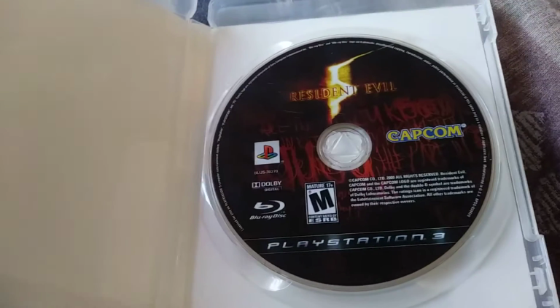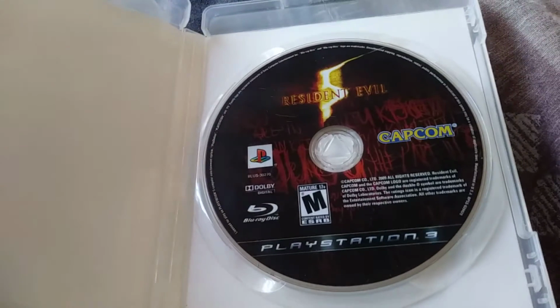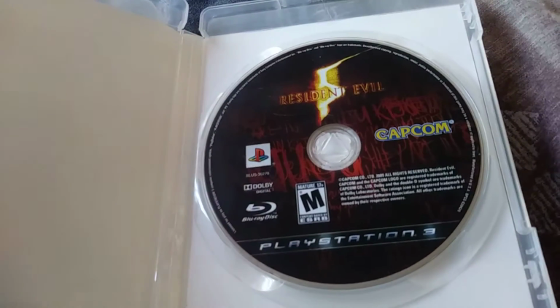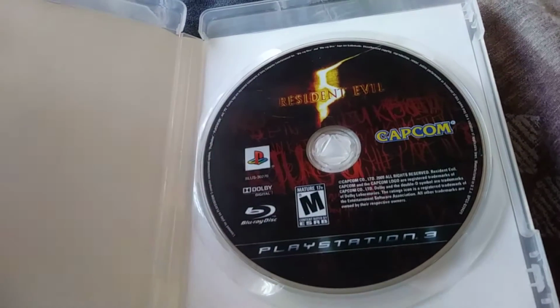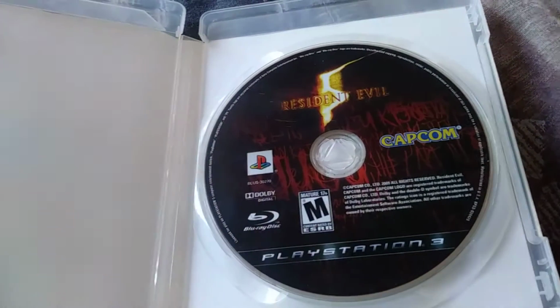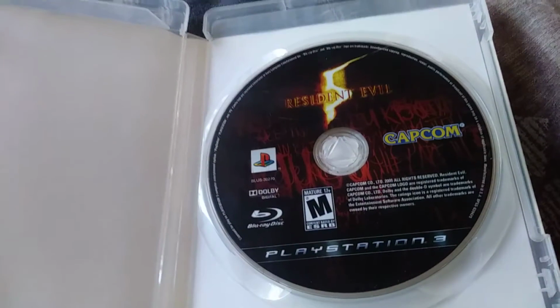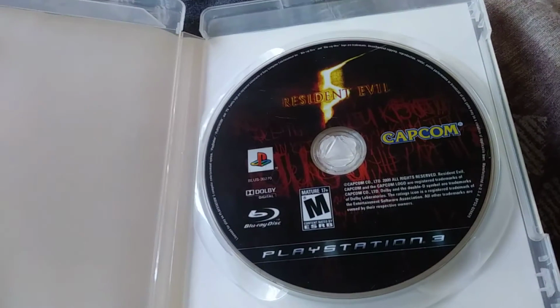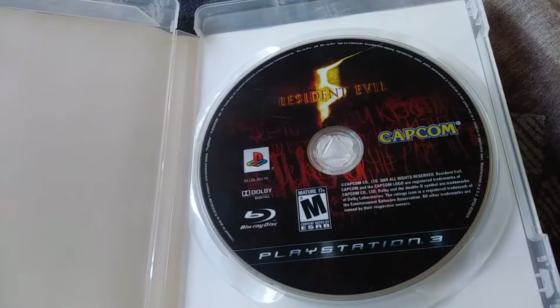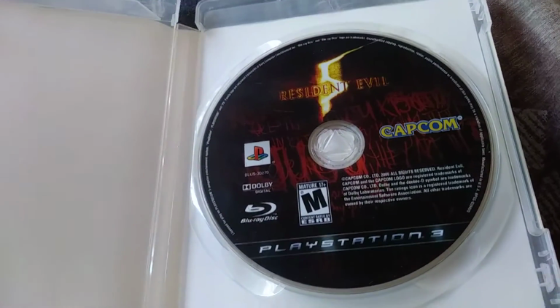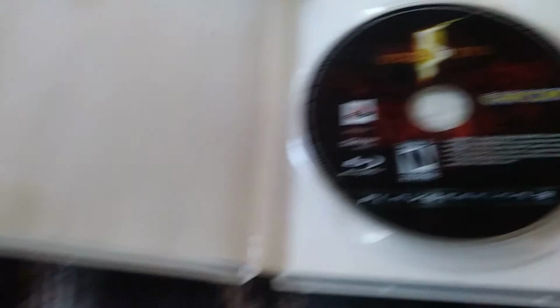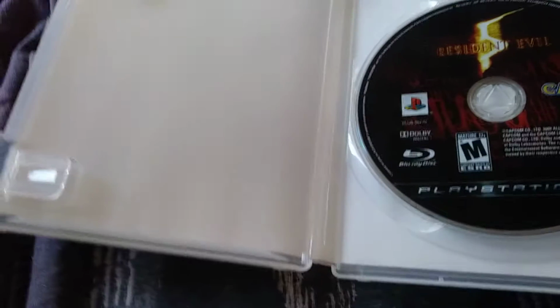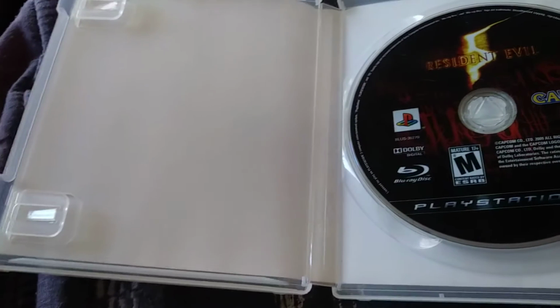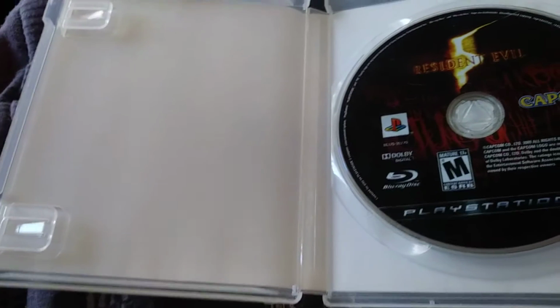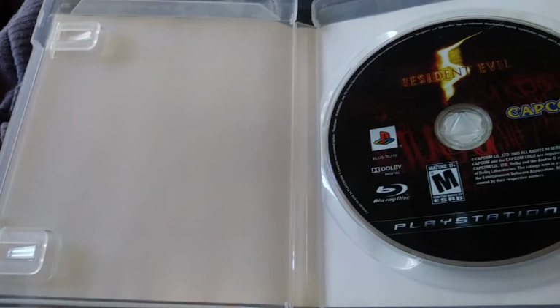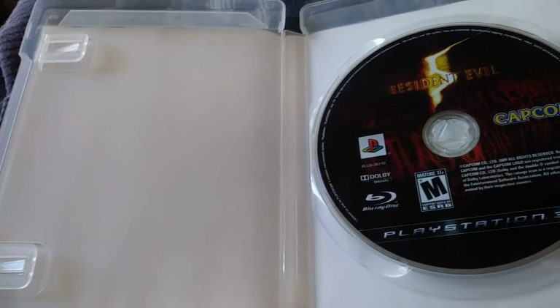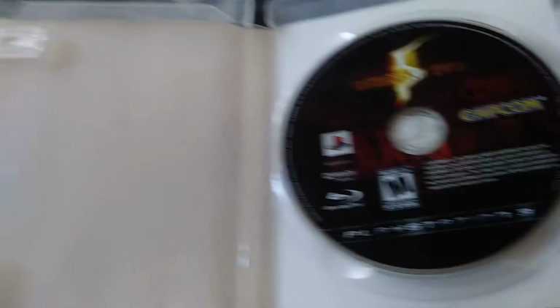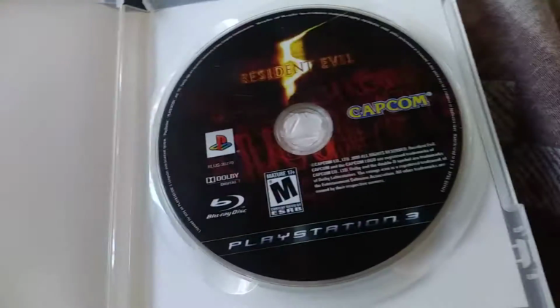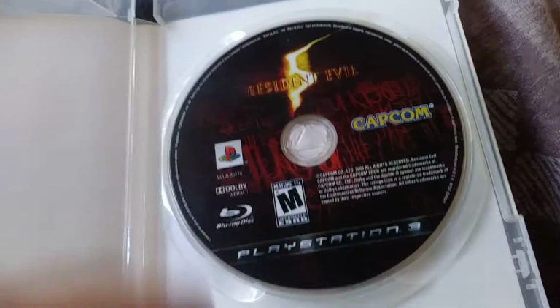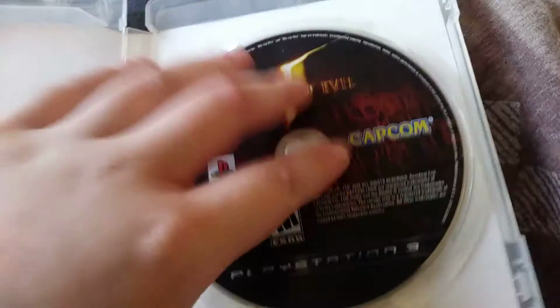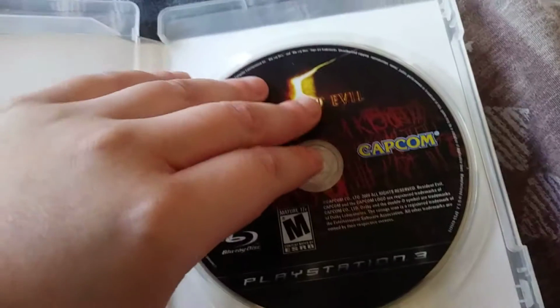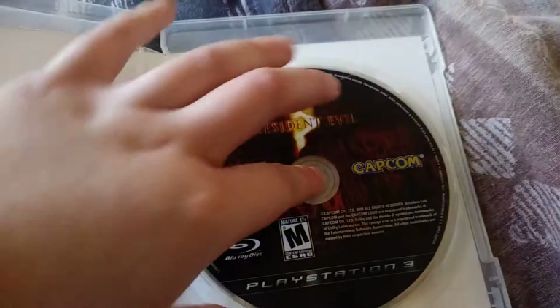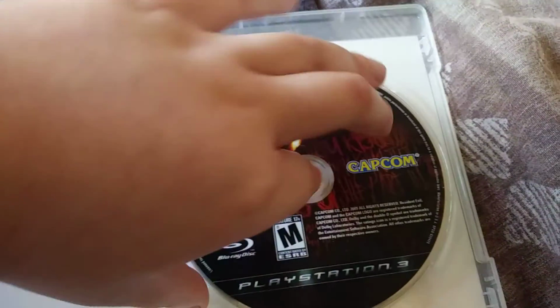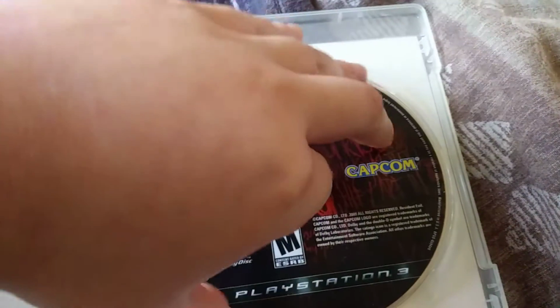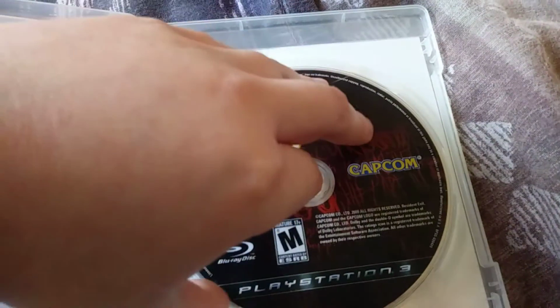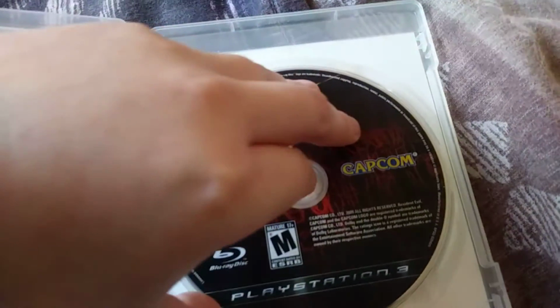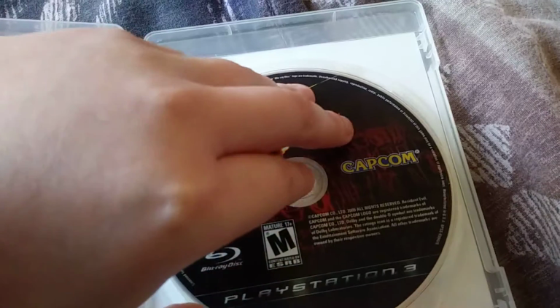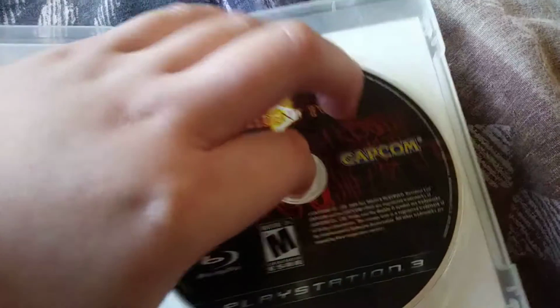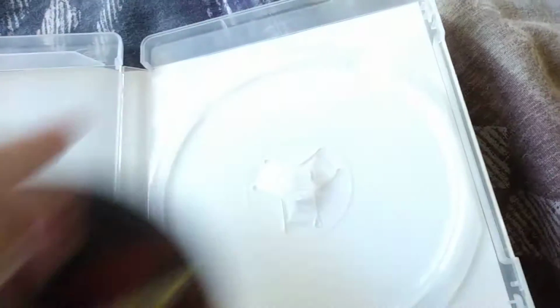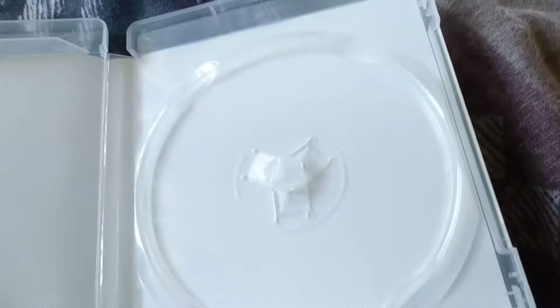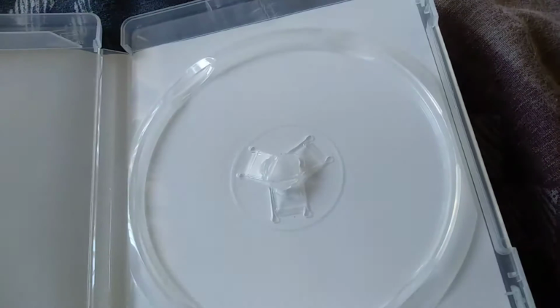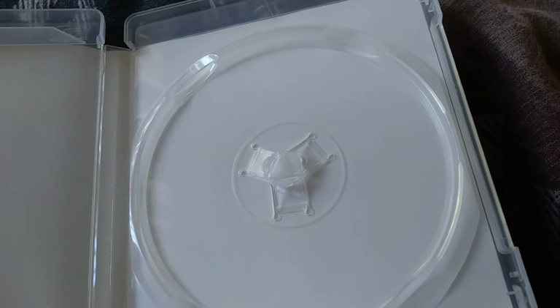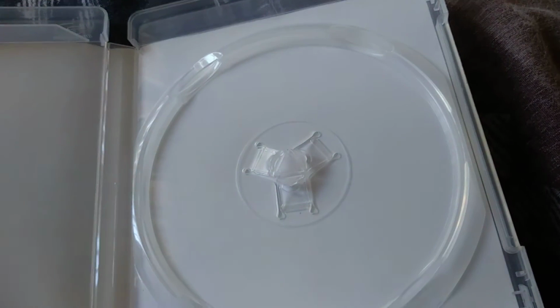There's the disc. There's no booklet in here or anything like that. There's obviously nothing back there.